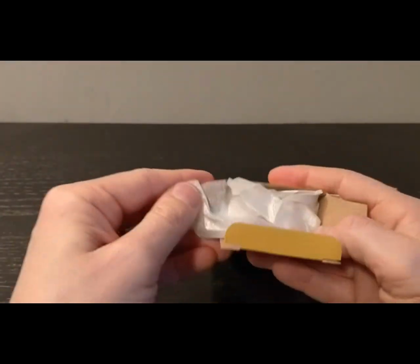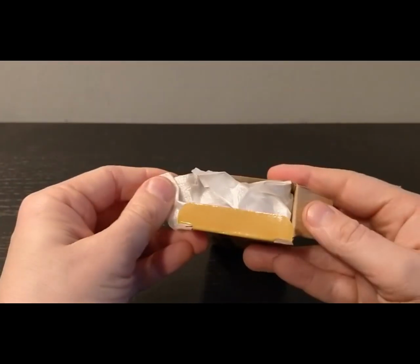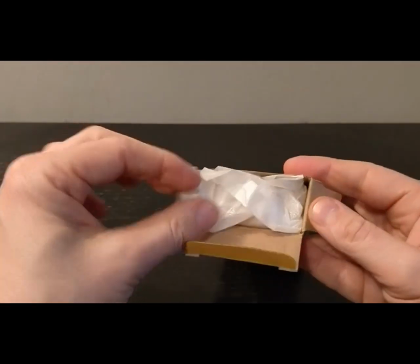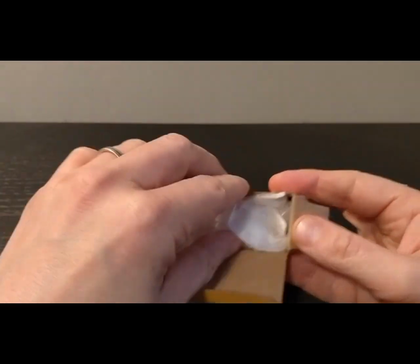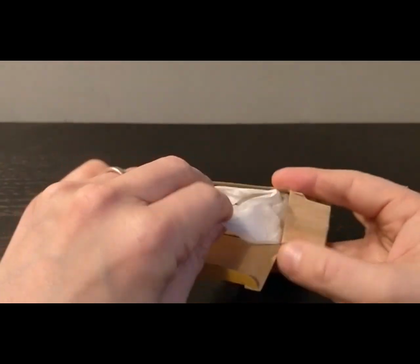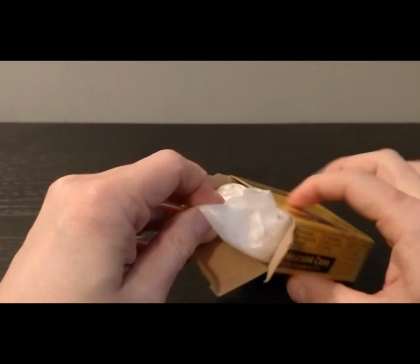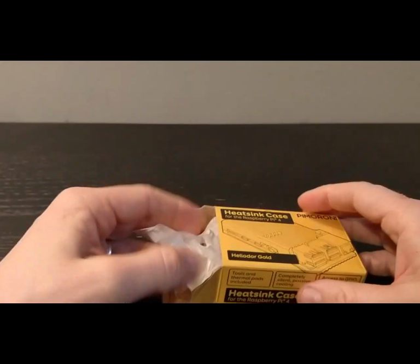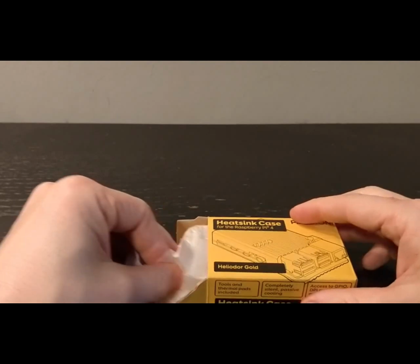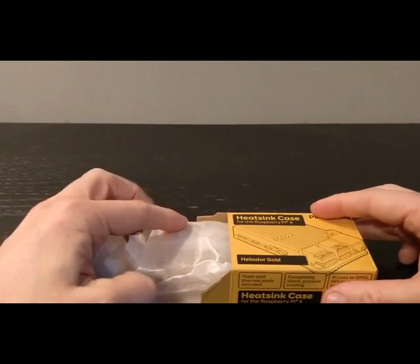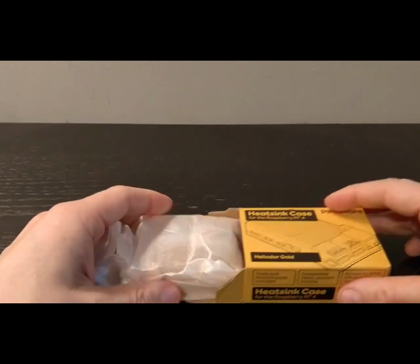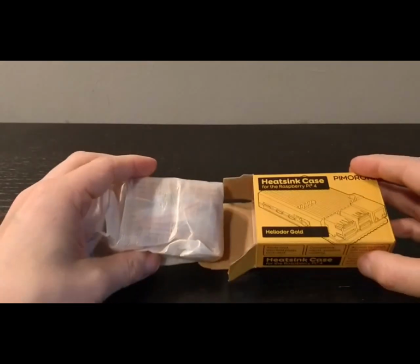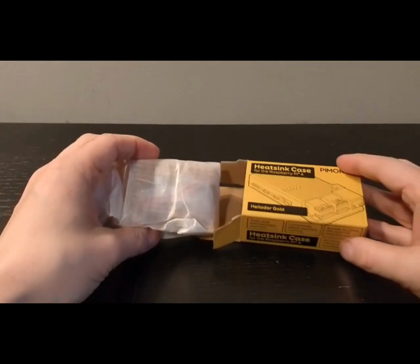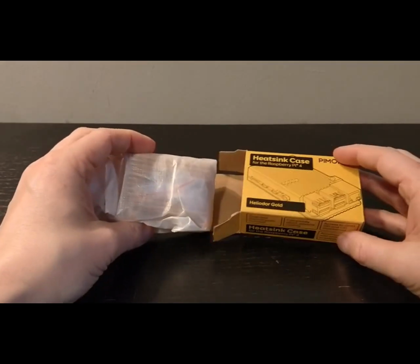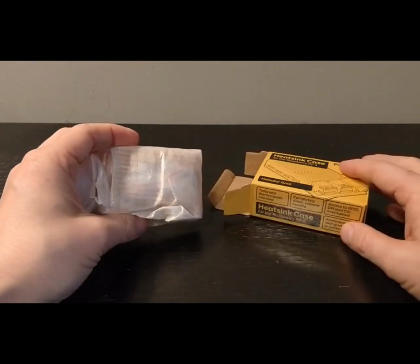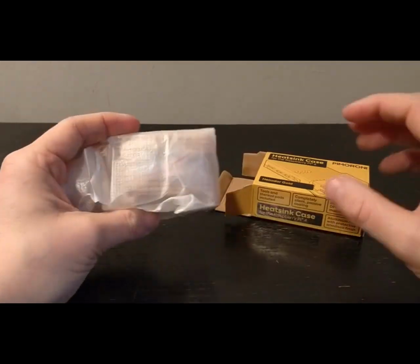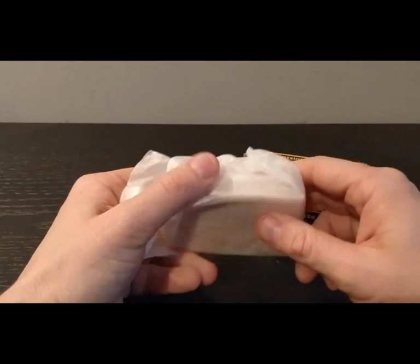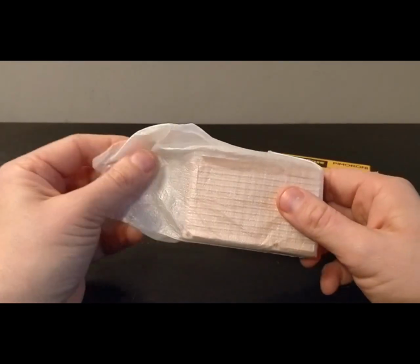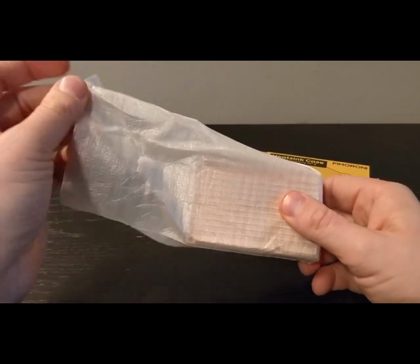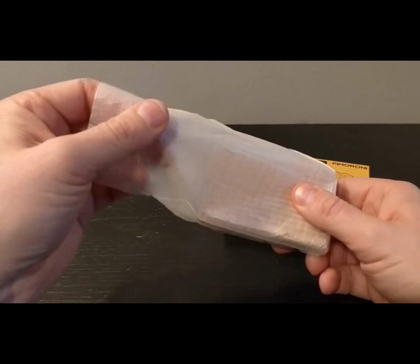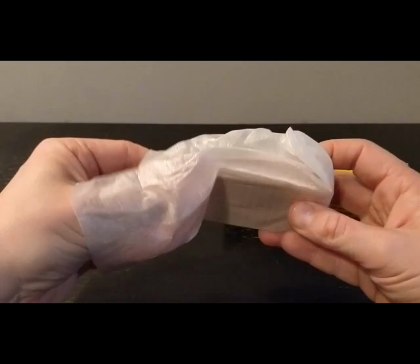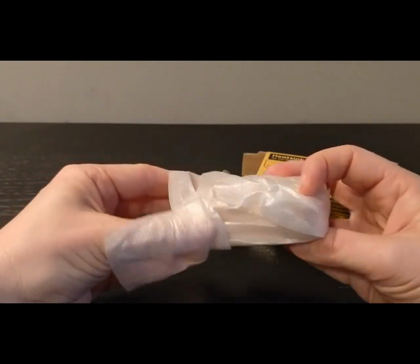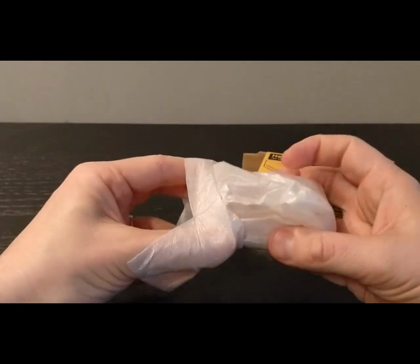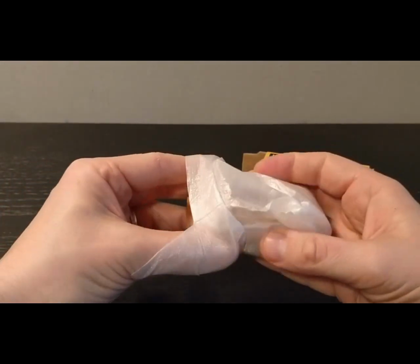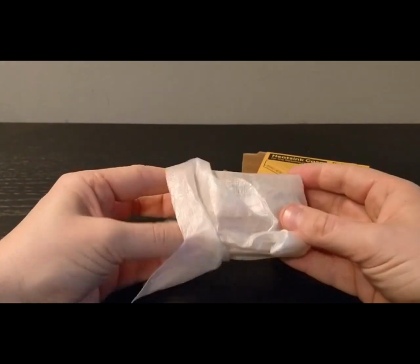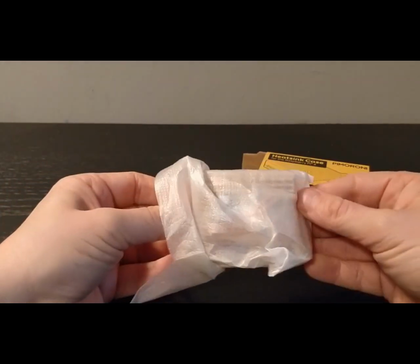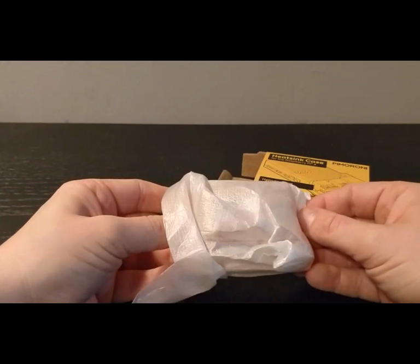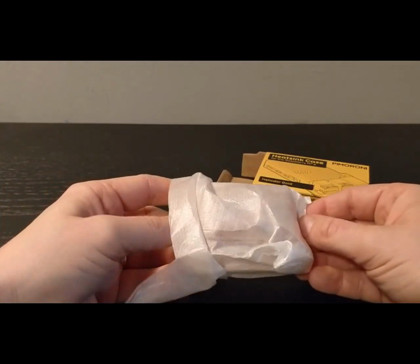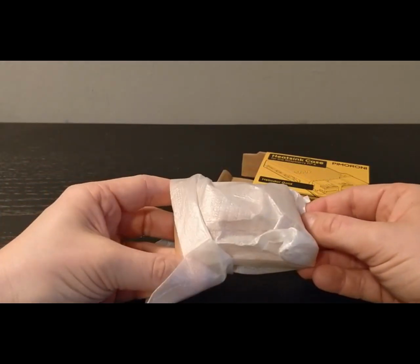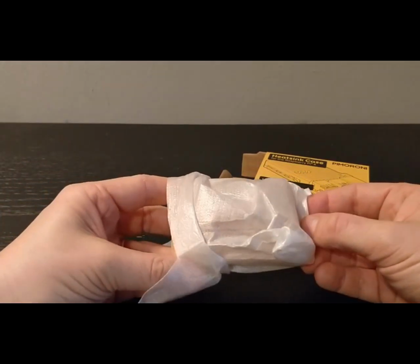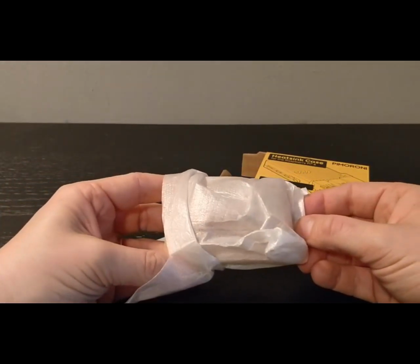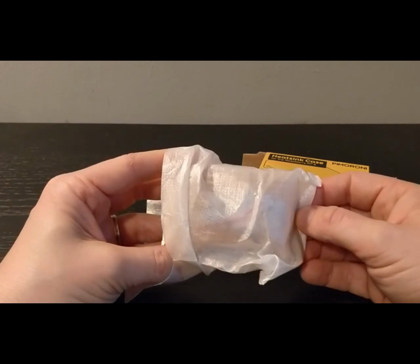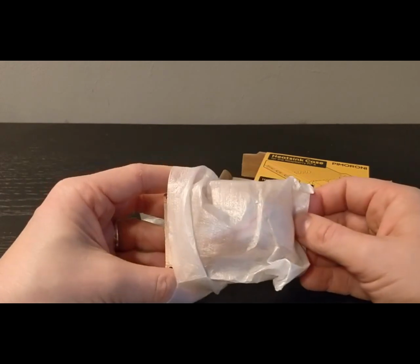As always, really well packaged — great packaging from Pimoroni. So this is the heatsink case for the Raspberry Pi from Pimoroni, Helidor Gold.